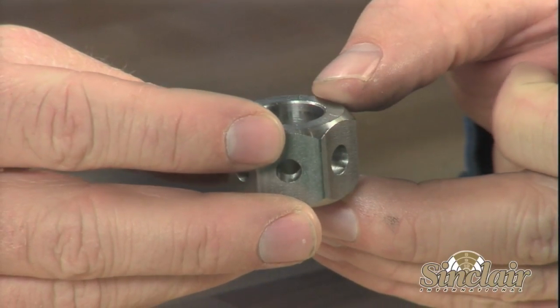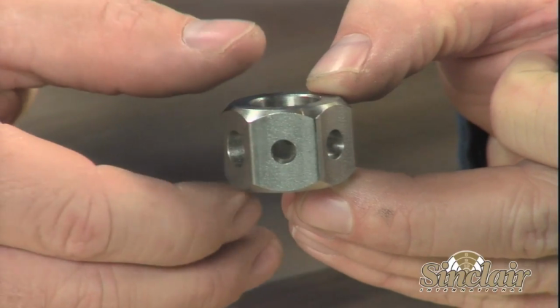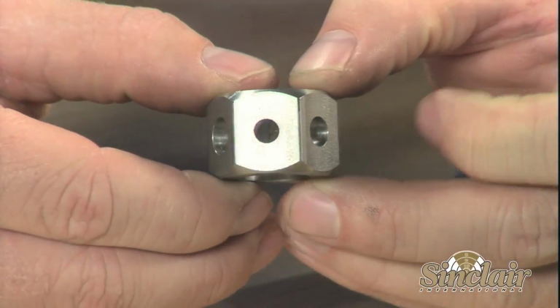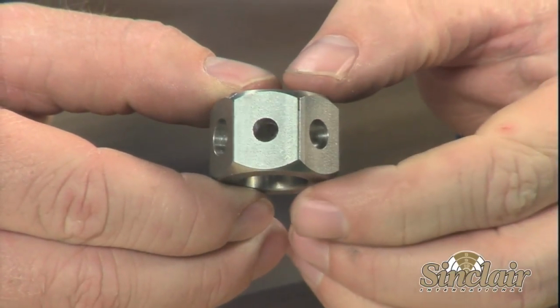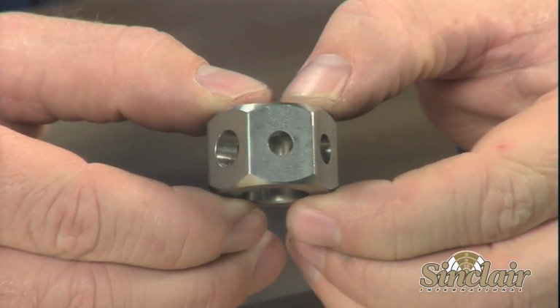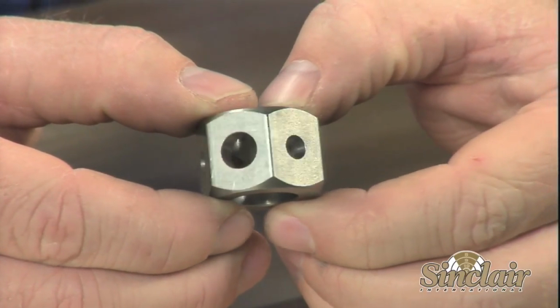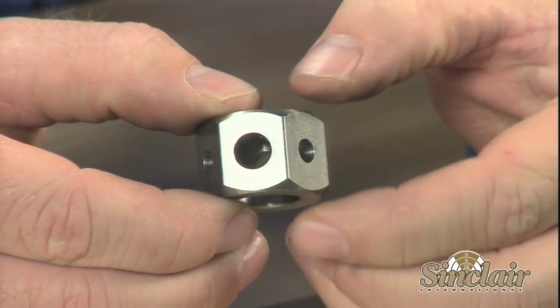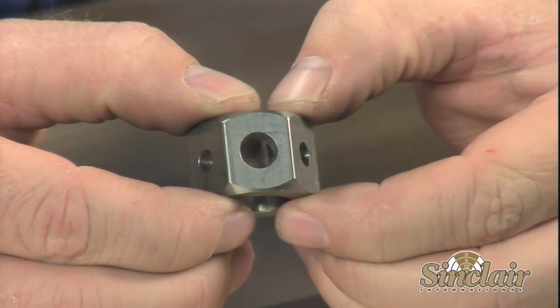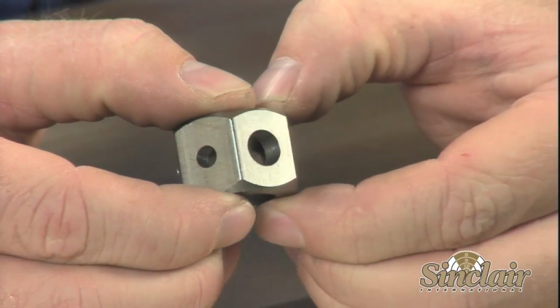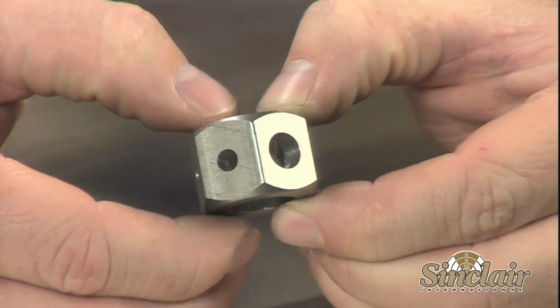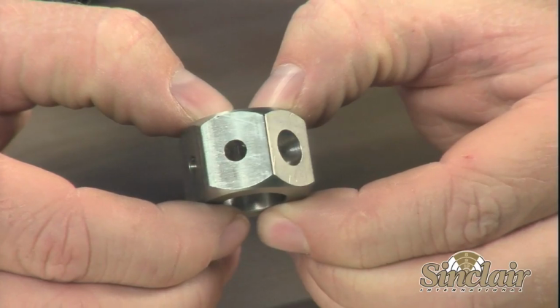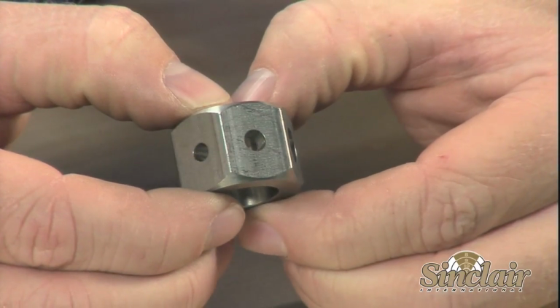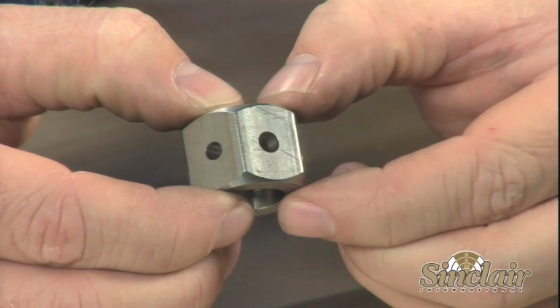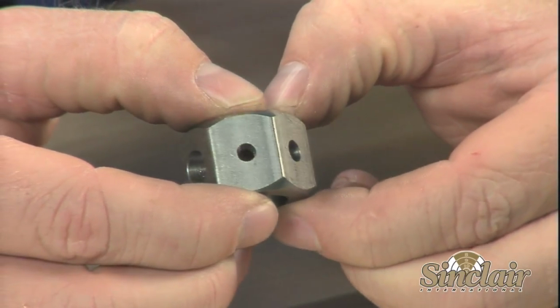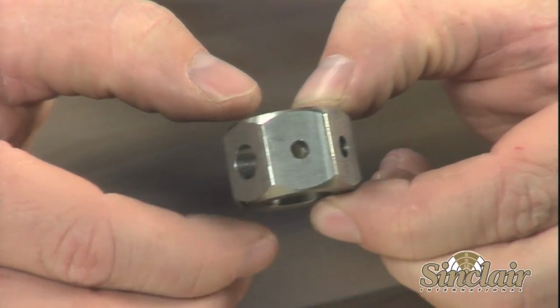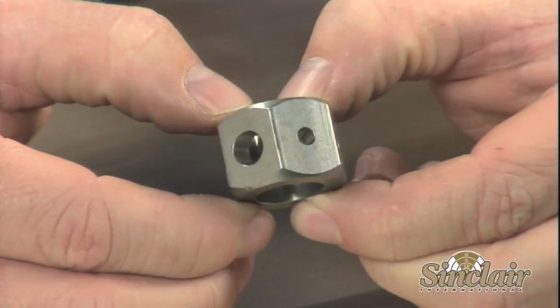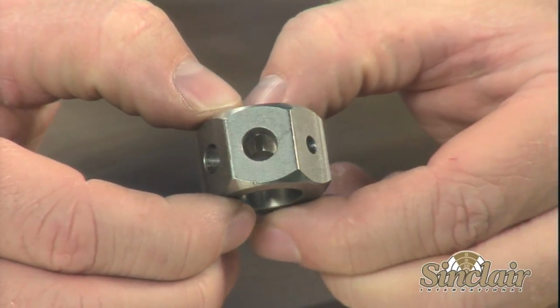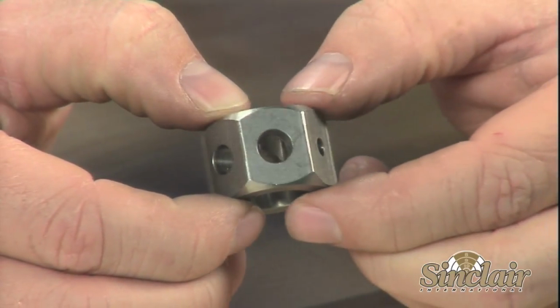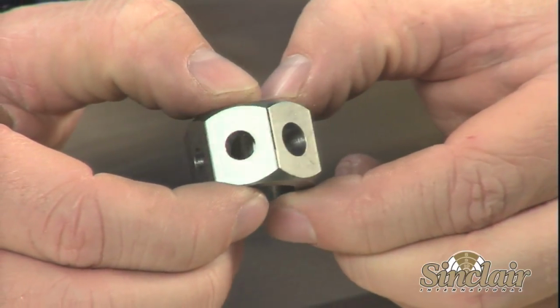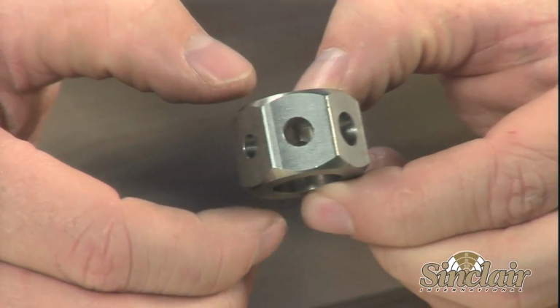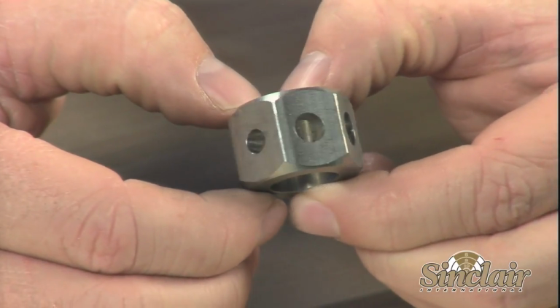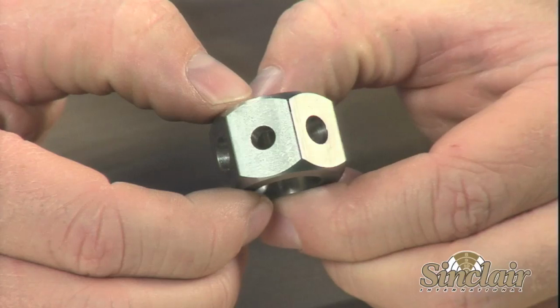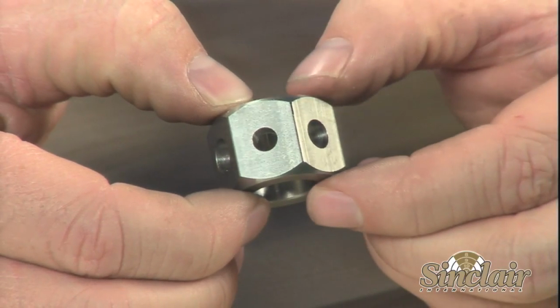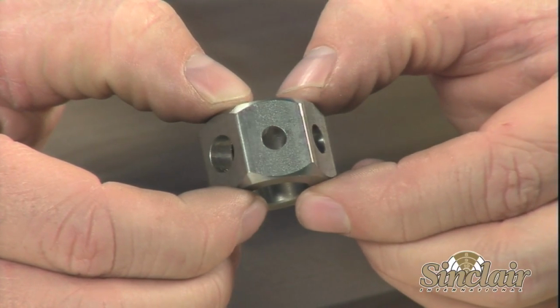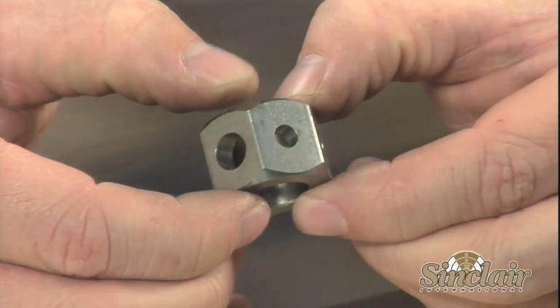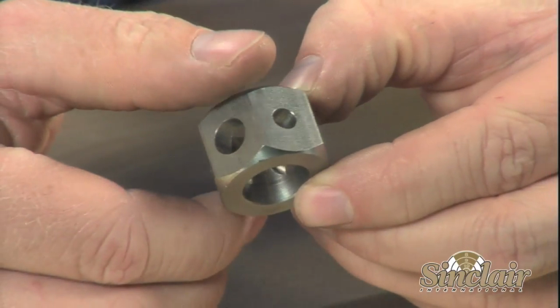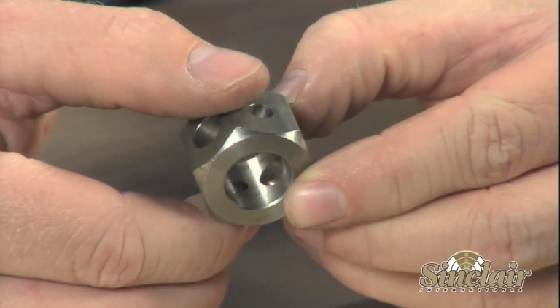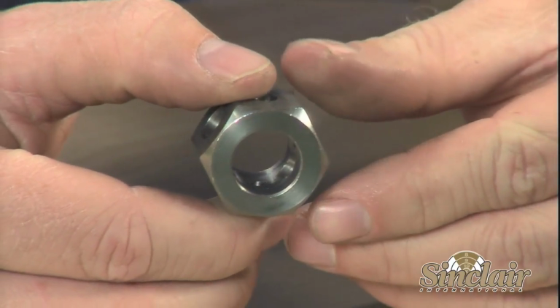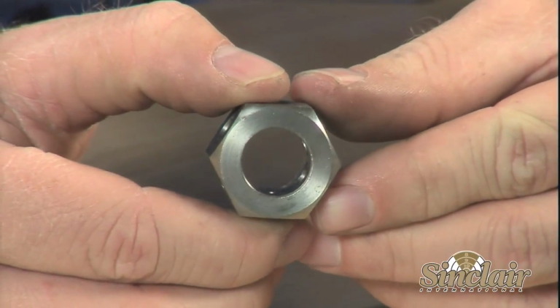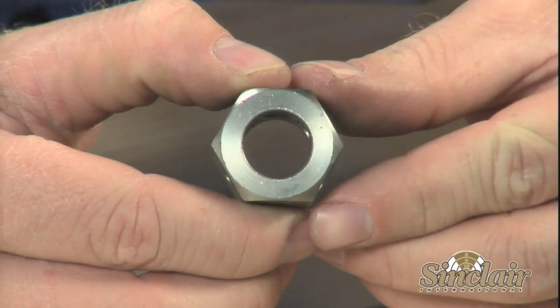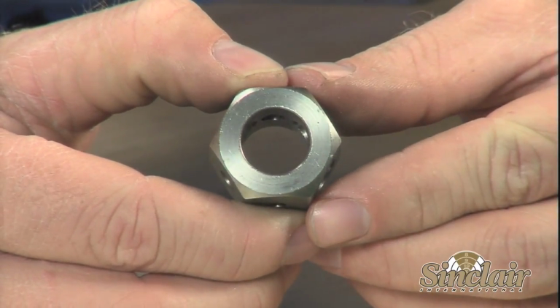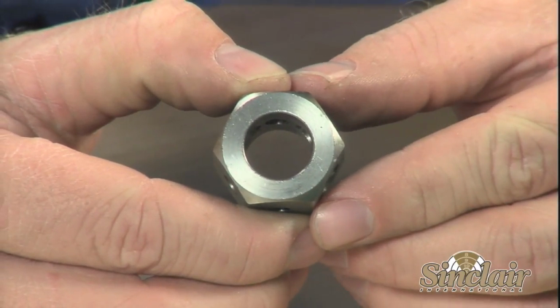The Hex Style Bullet Comparator takes its measurements from the bullet ogive instead of the tip. The ogive is the portion of the bullet which first makes contact with the barrel rifling. The consistency of the ogive in the manufacturing process of bullets leads to more accurate measurements.